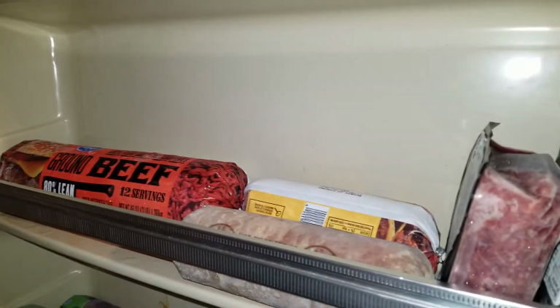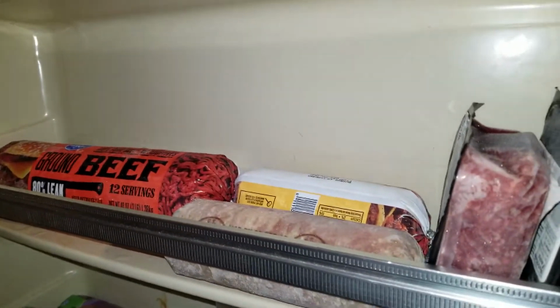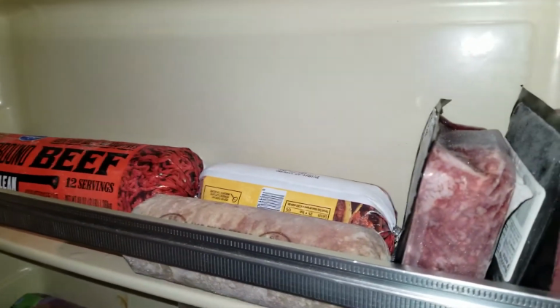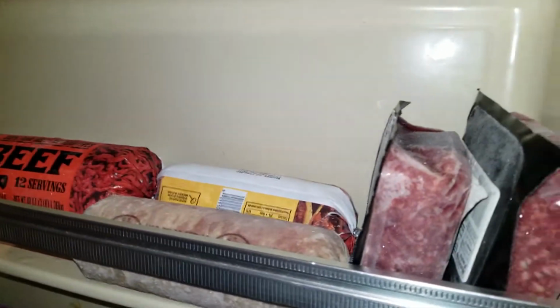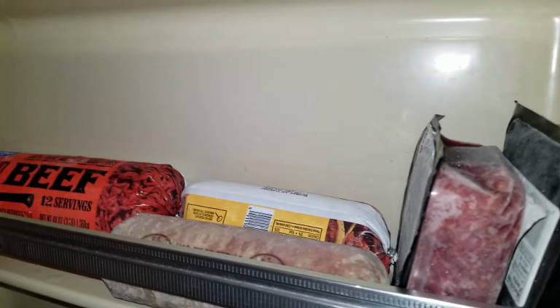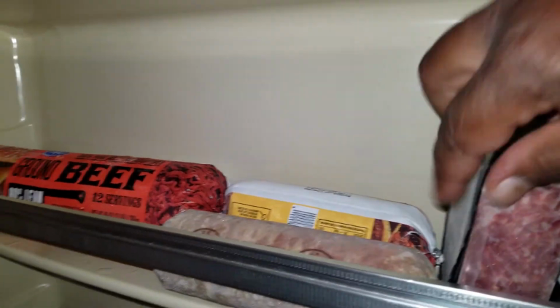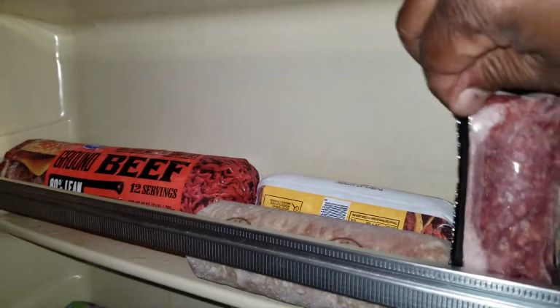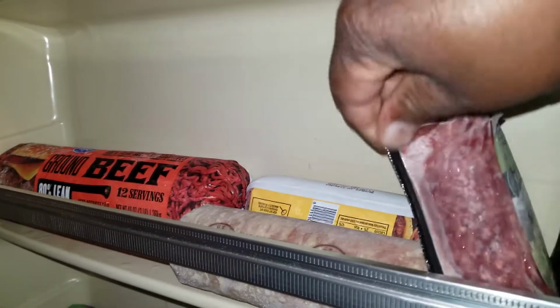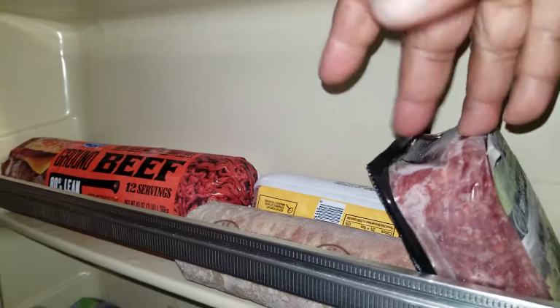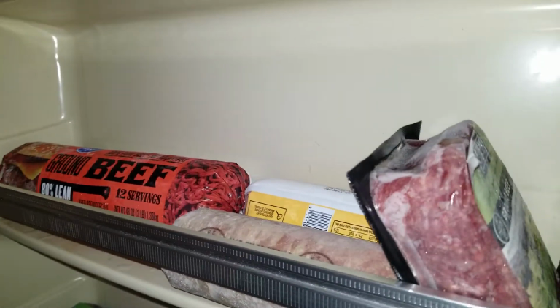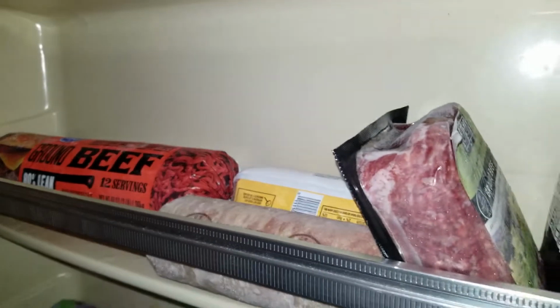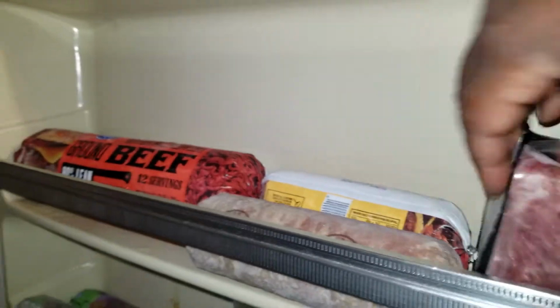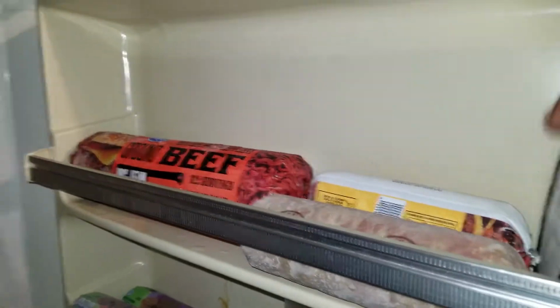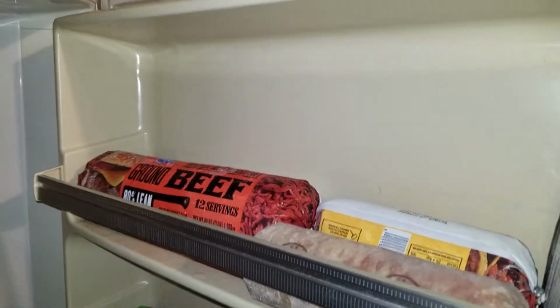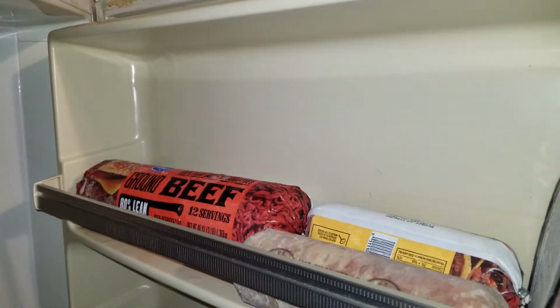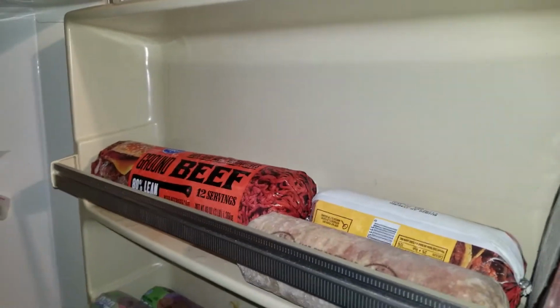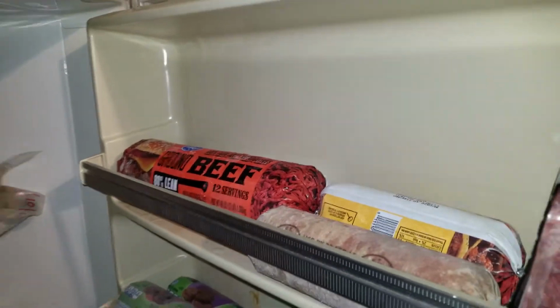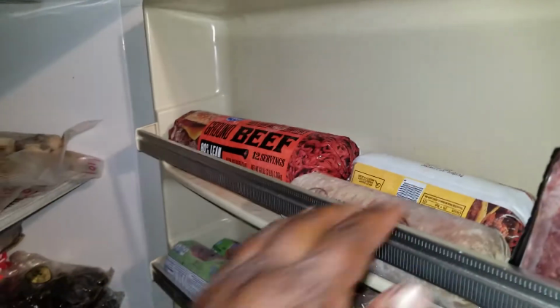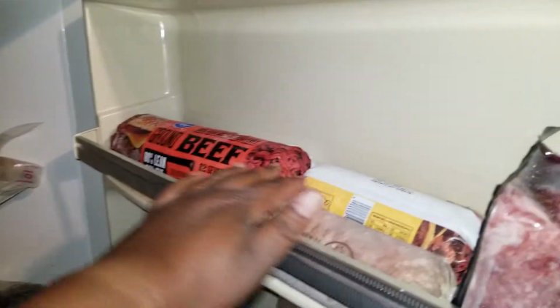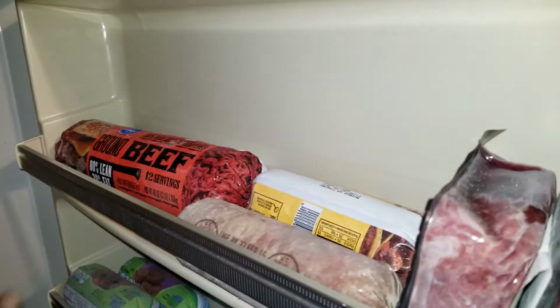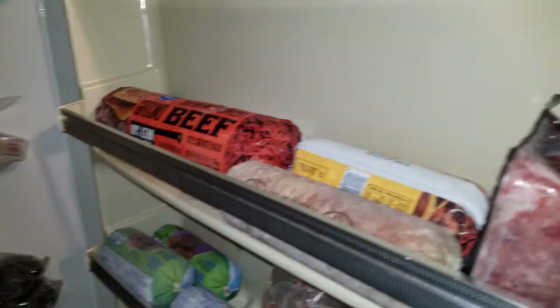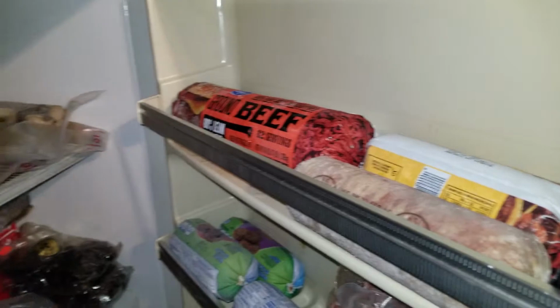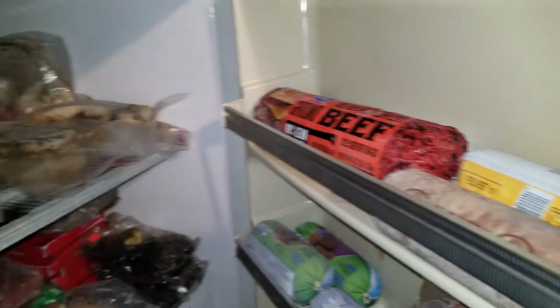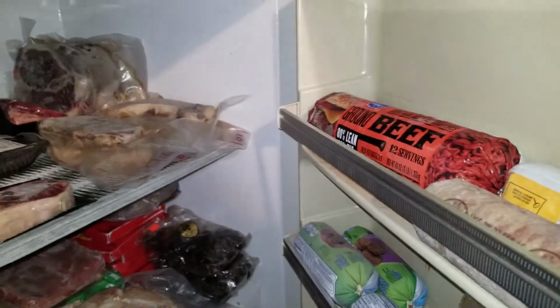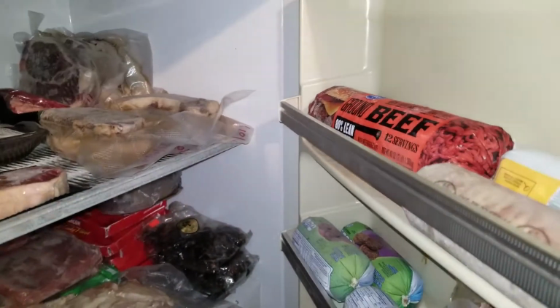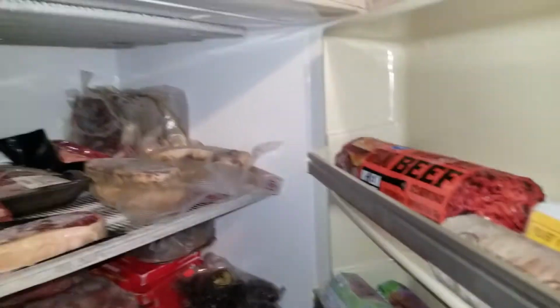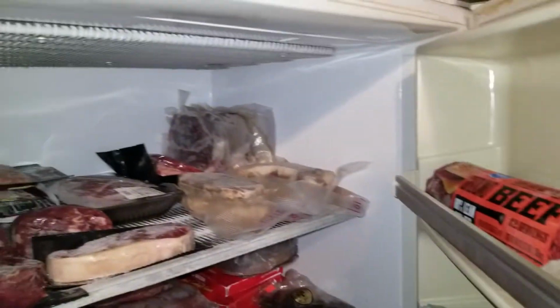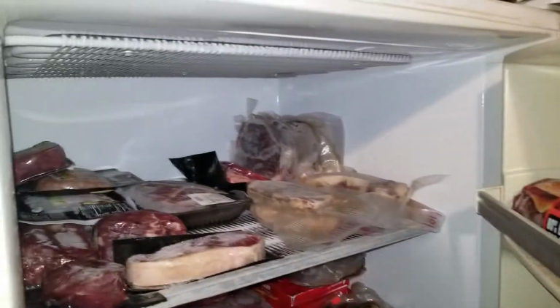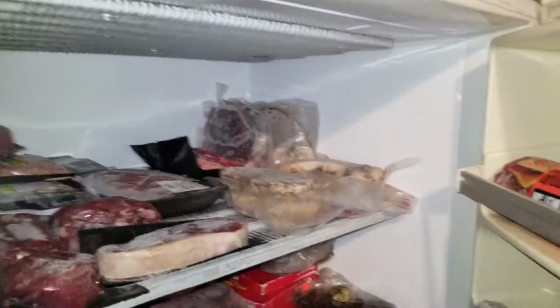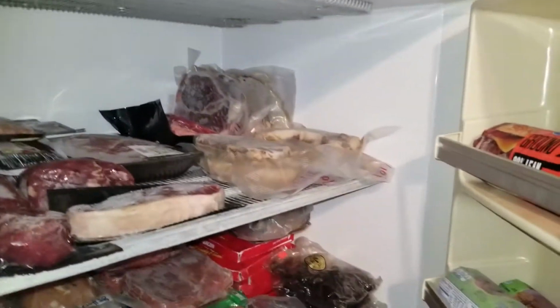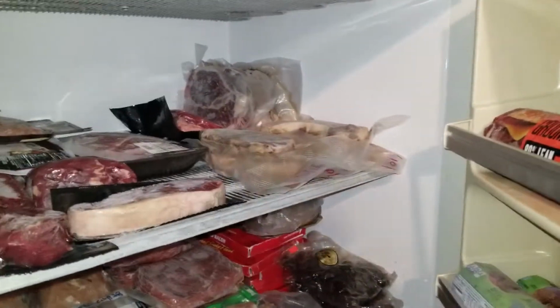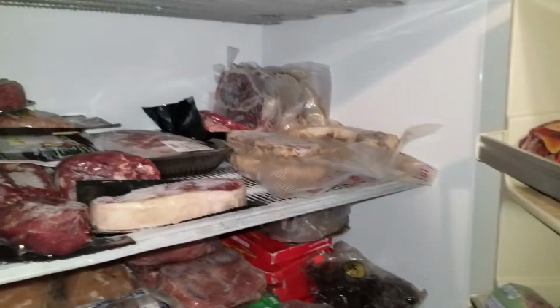I also got some organic beef right here, but I'll probably be eating the non-organic stuff first. Anything that's not grass-fed organic, I'm going to eat that first.